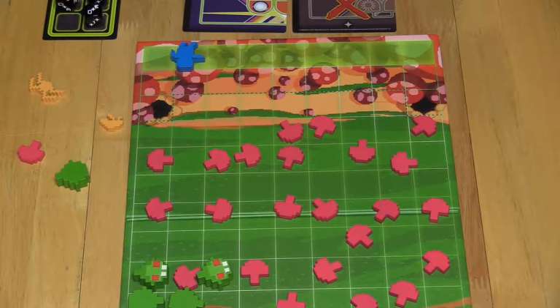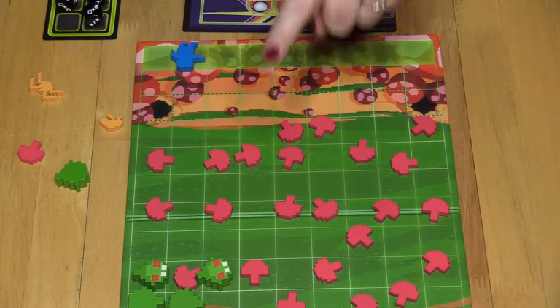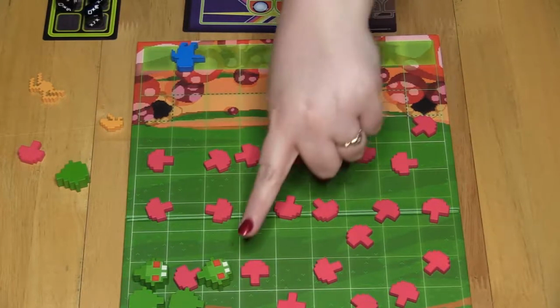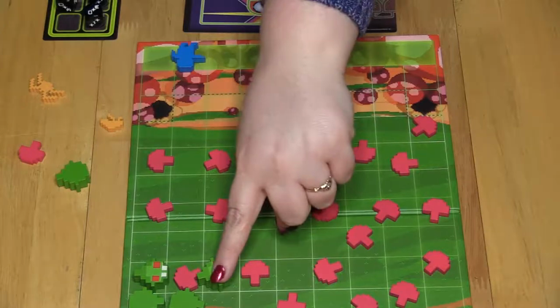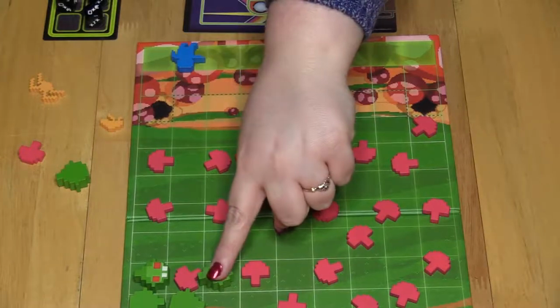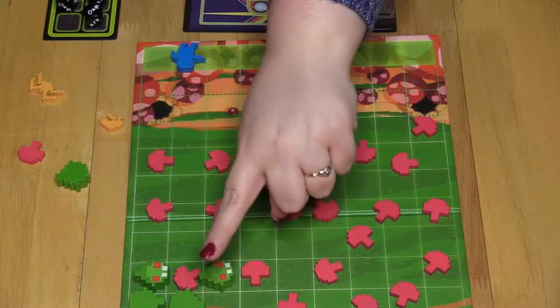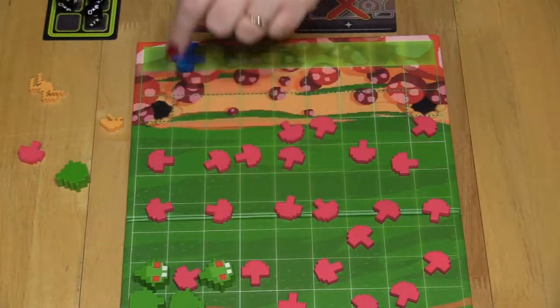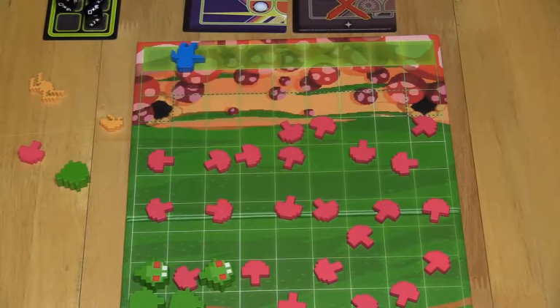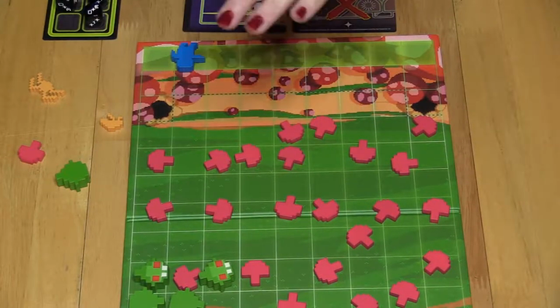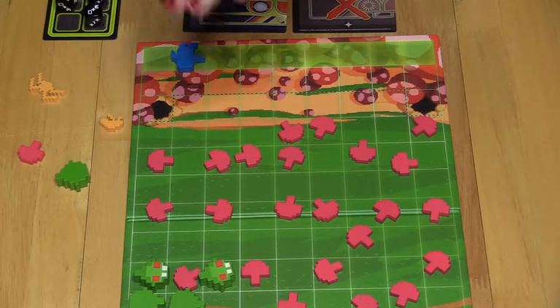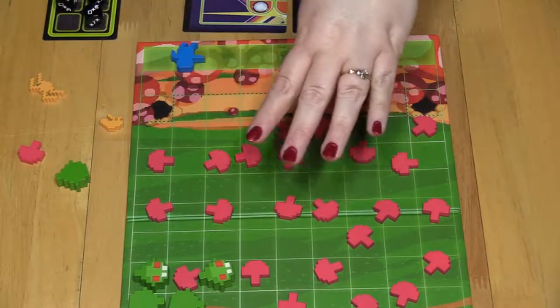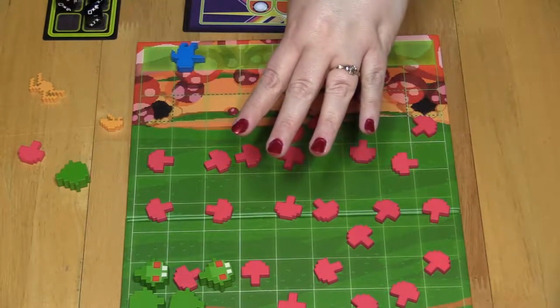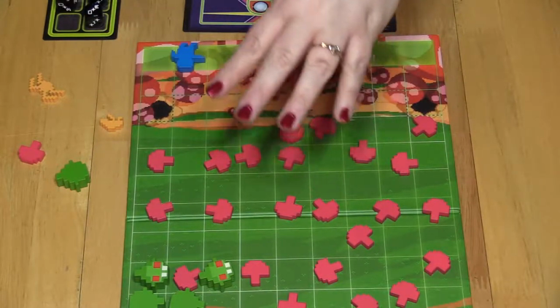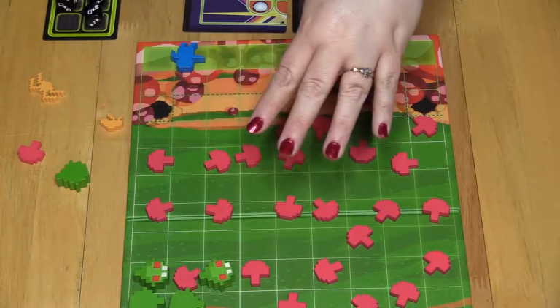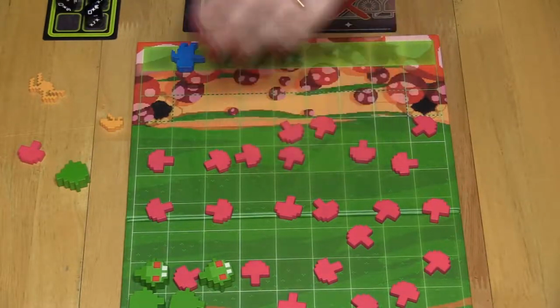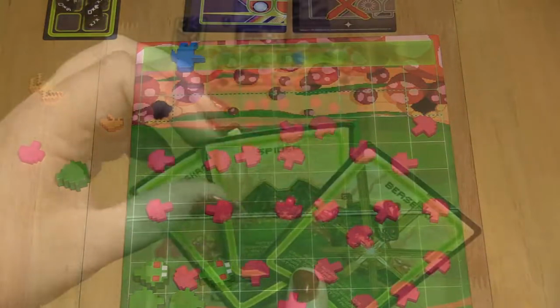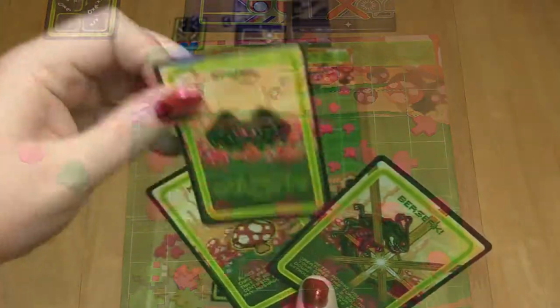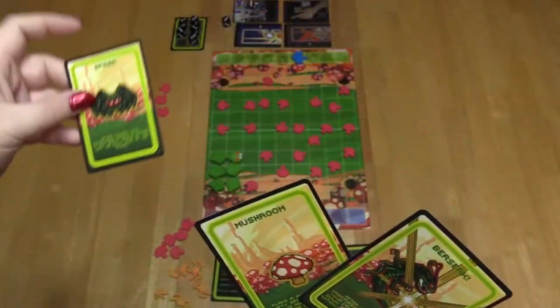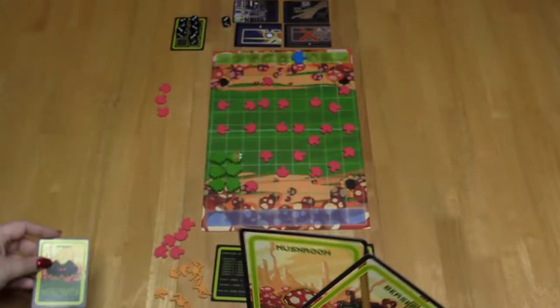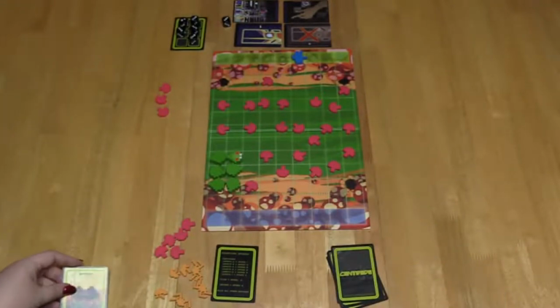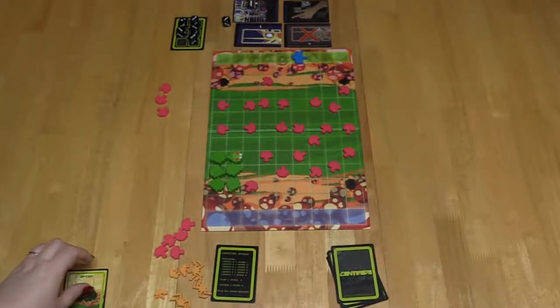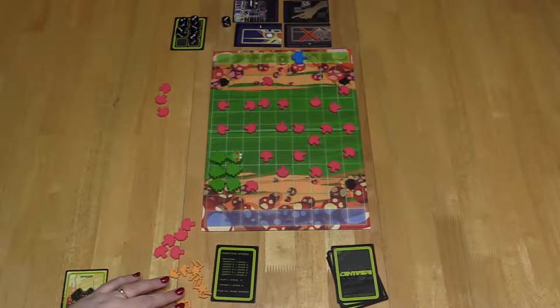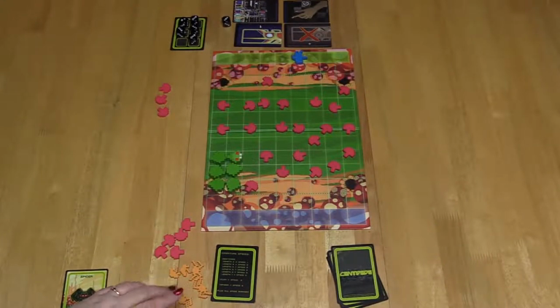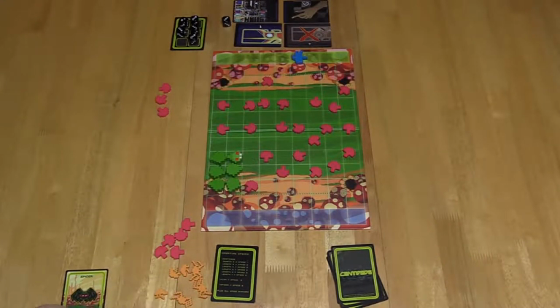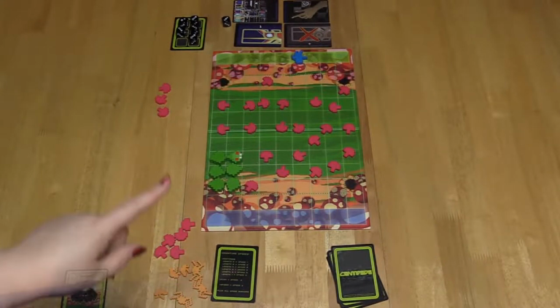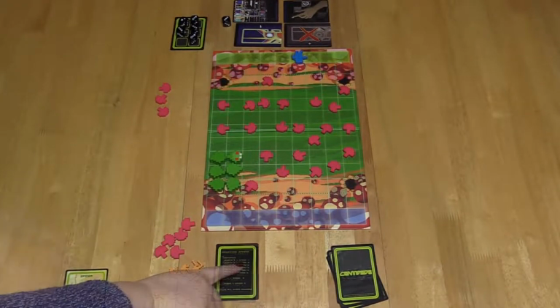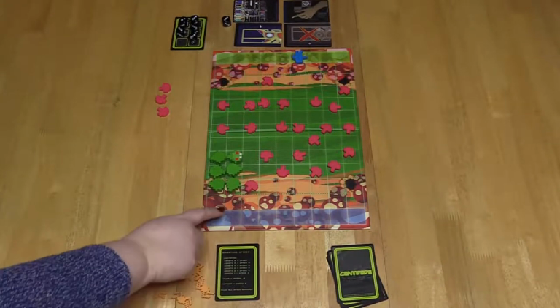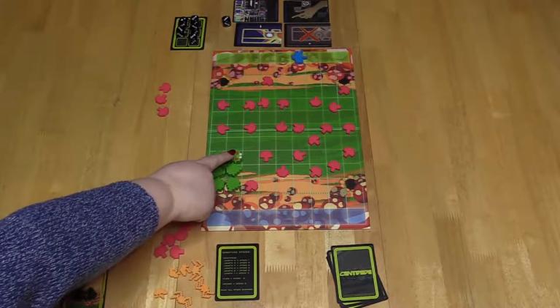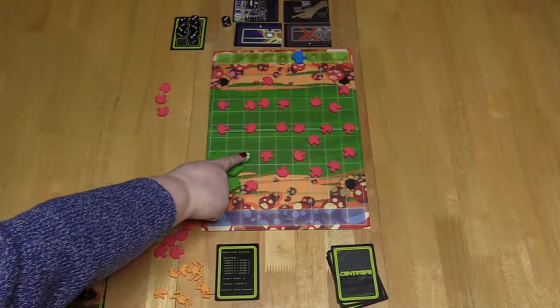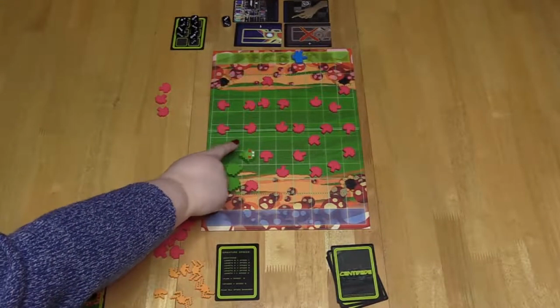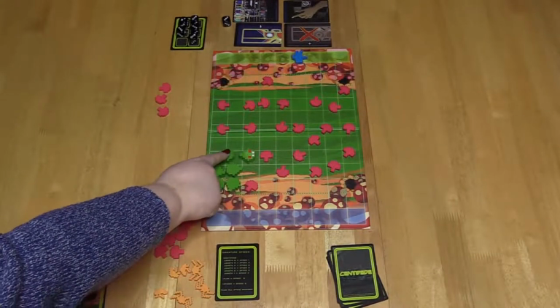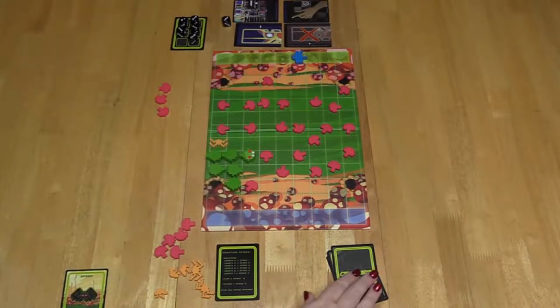Be careful — the smaller the centipede, the faster it moves. On the centipede's turn: play a card from your hand, move your bugs, then draw a card.